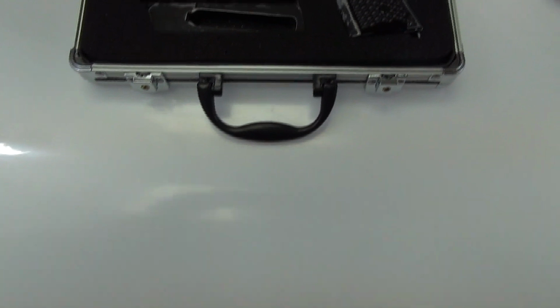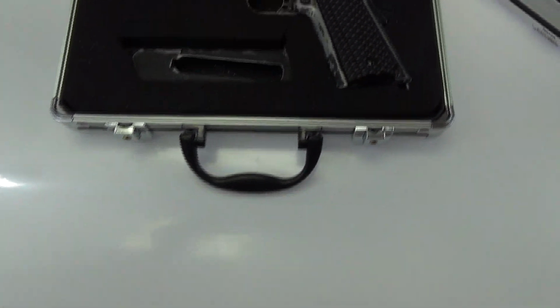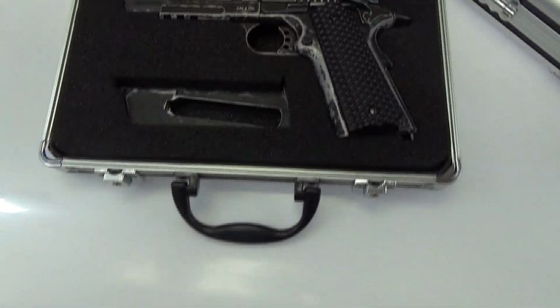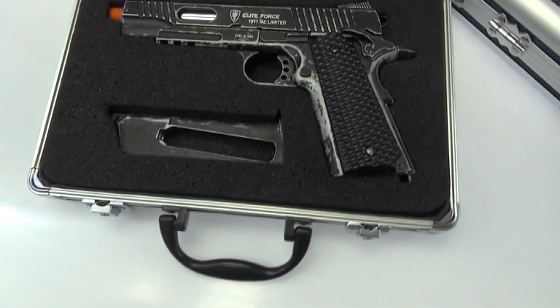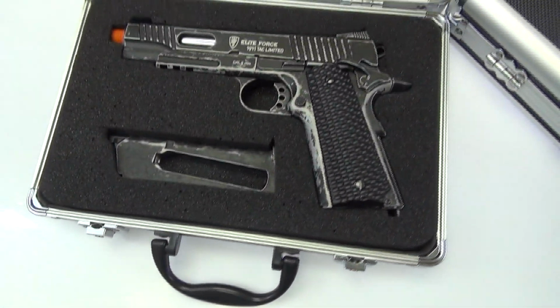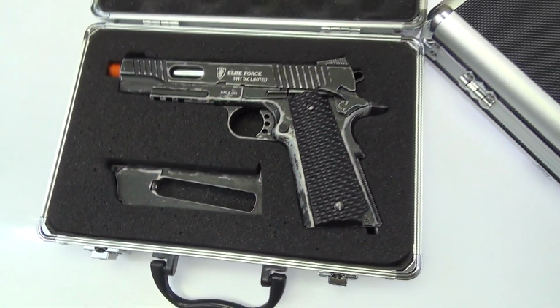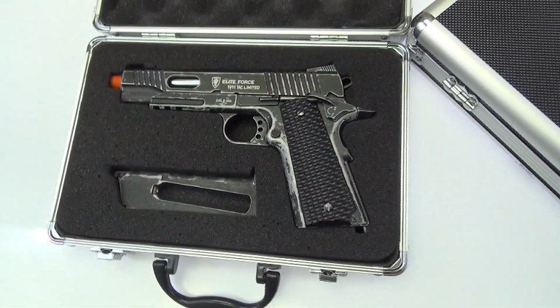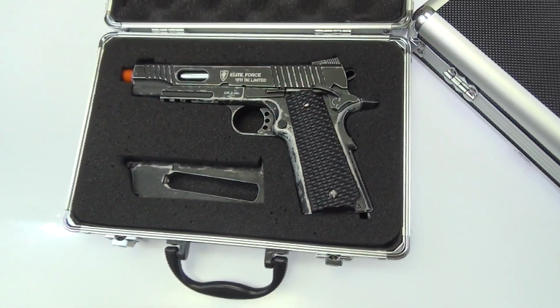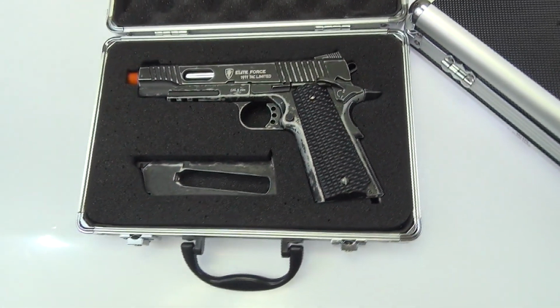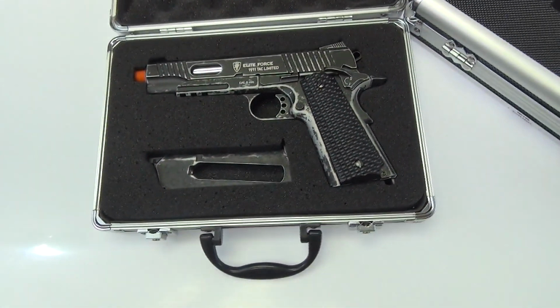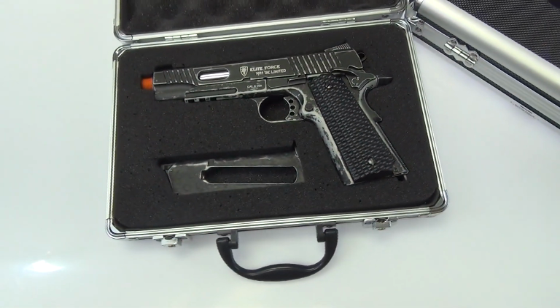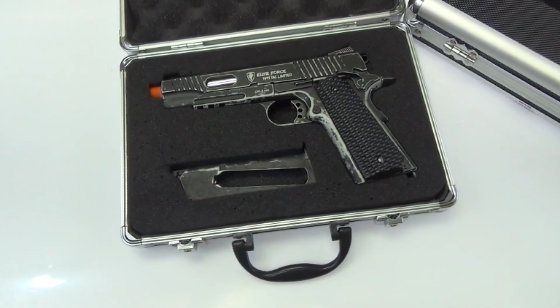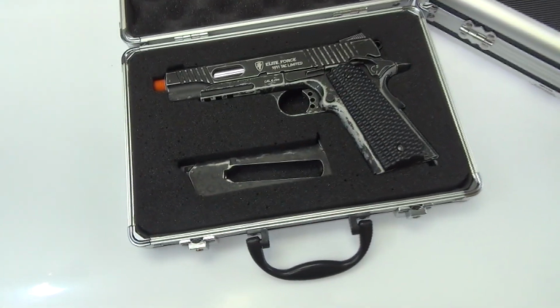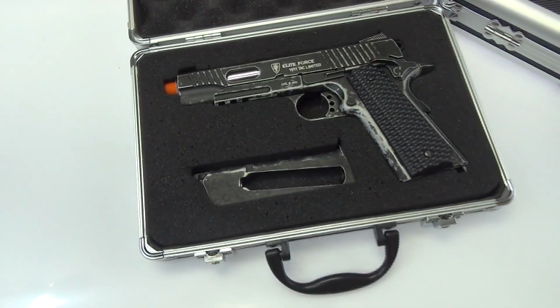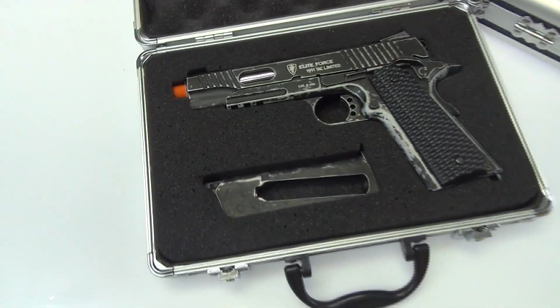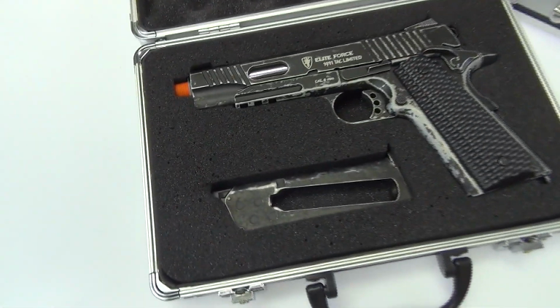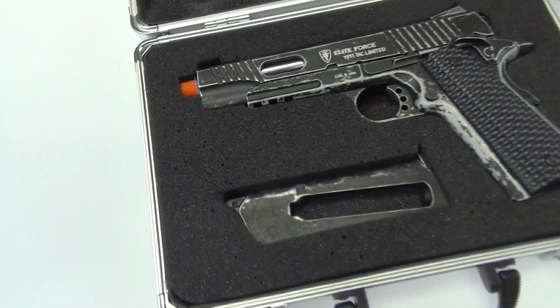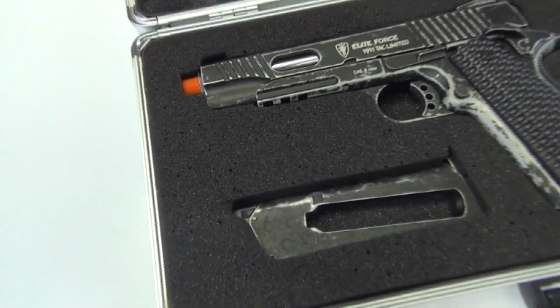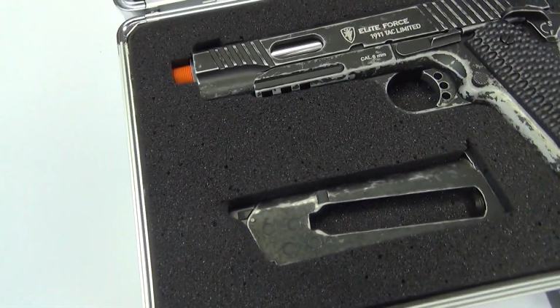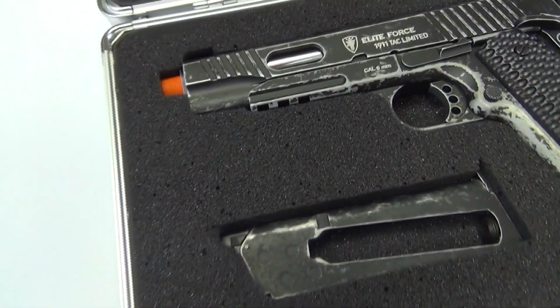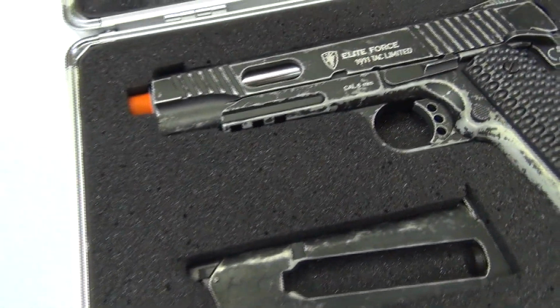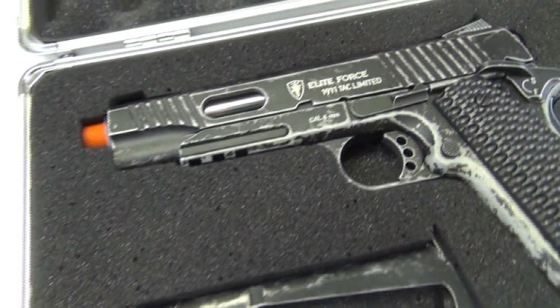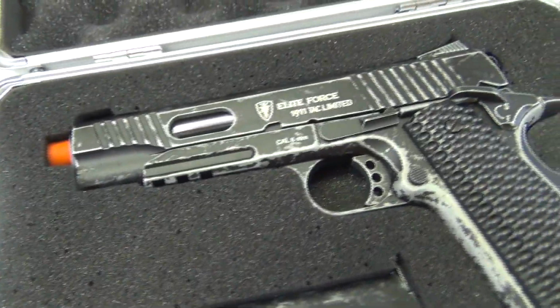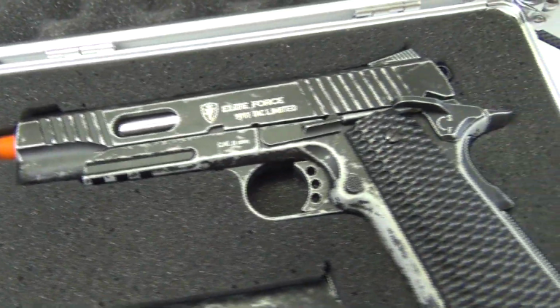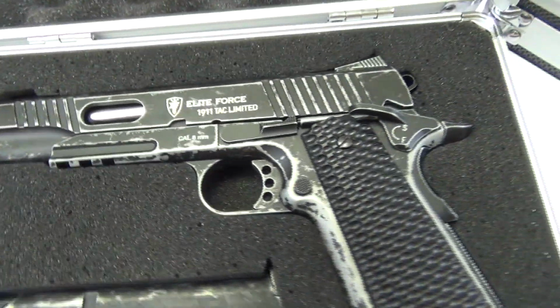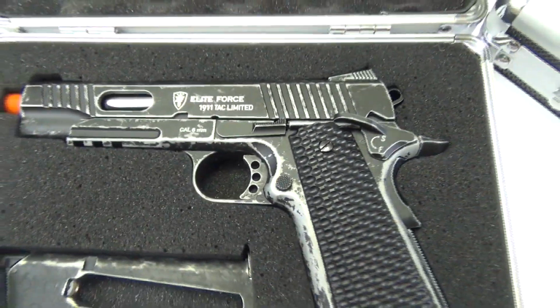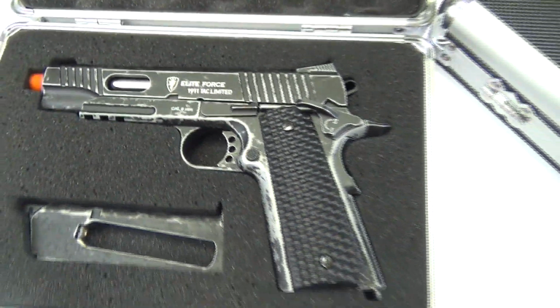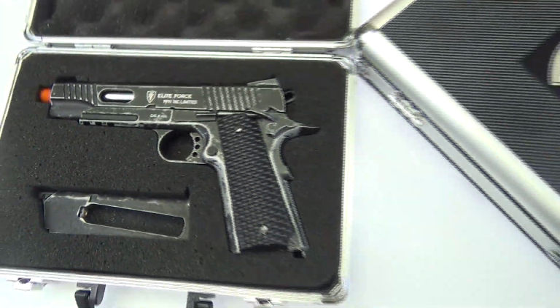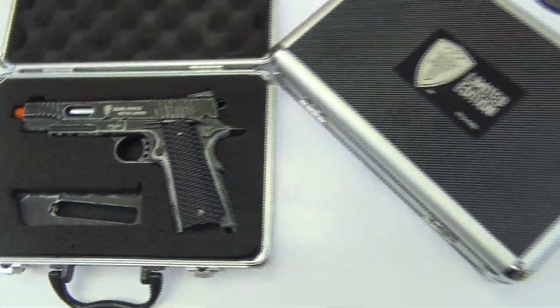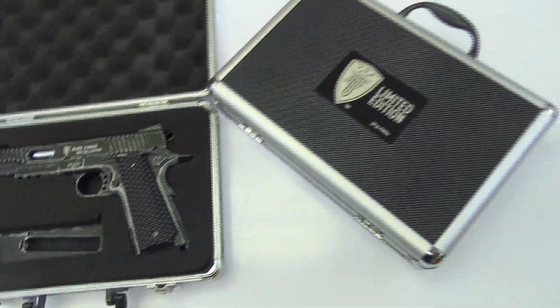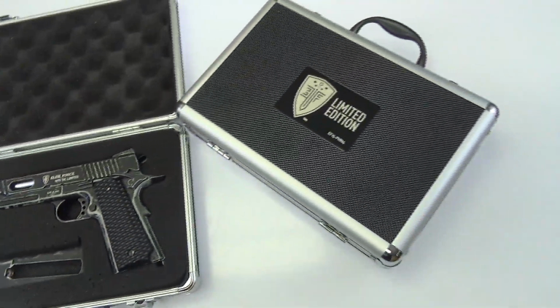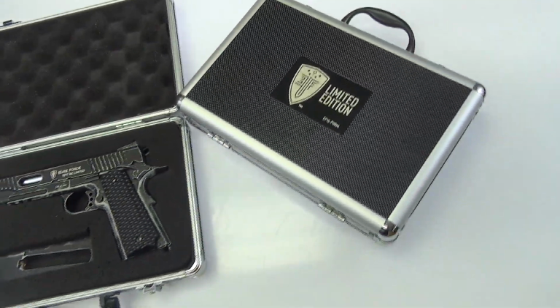What's up guys? Austin here from Airsoft Station. We got these new 2015 Elite Force M1911 tacks in. These are the limited edition. They come right from the factory with this battle-hardened look and this included sweet-looking carrying case.